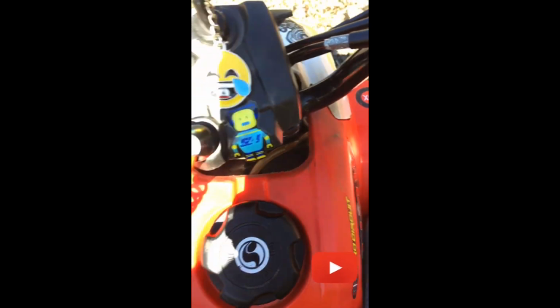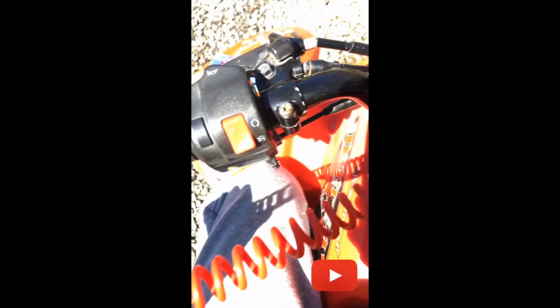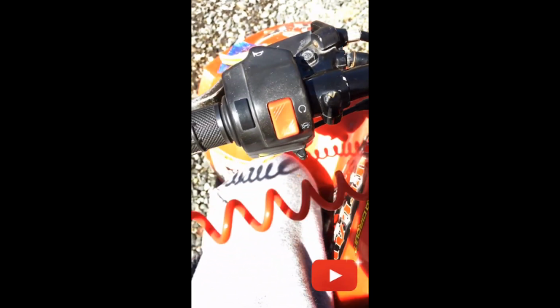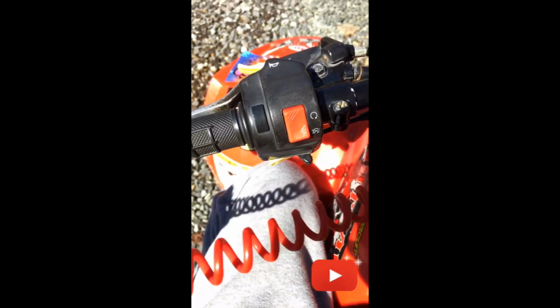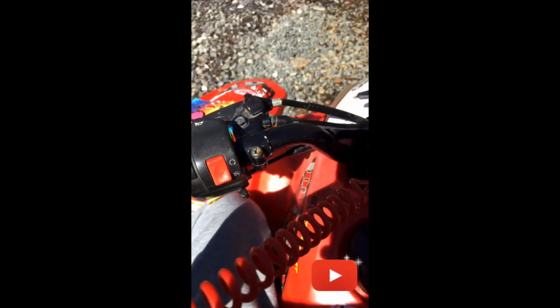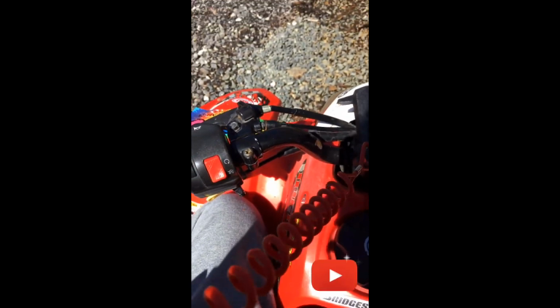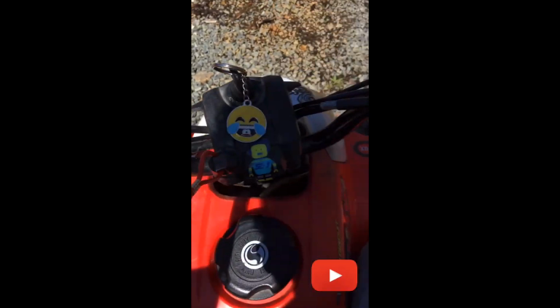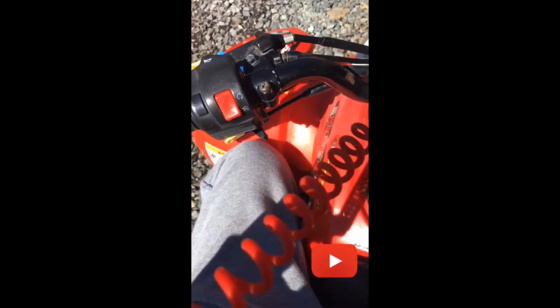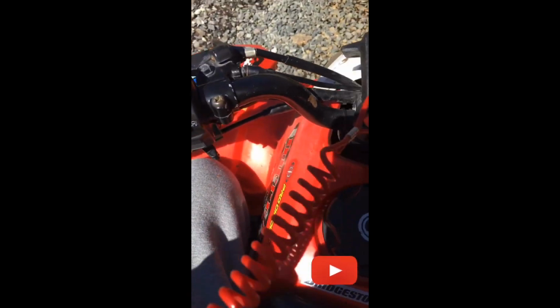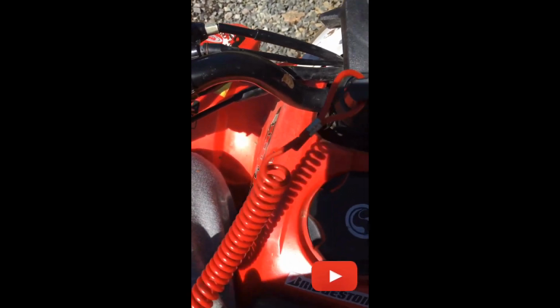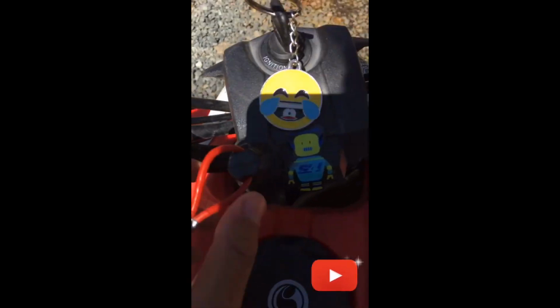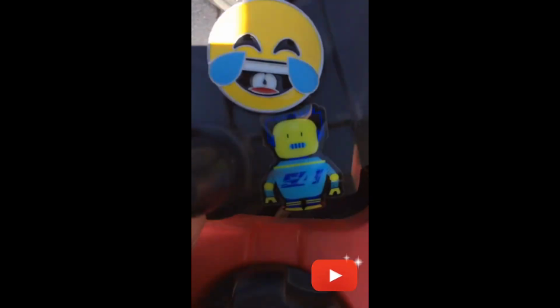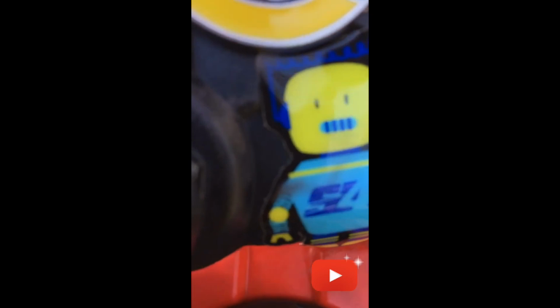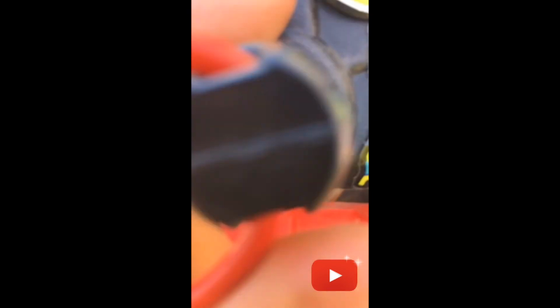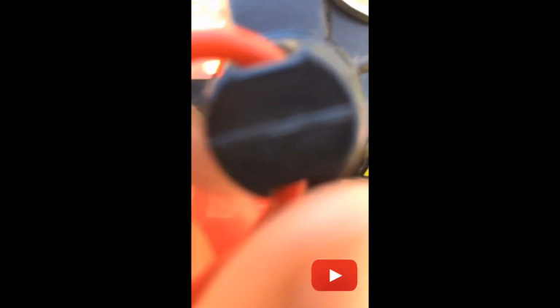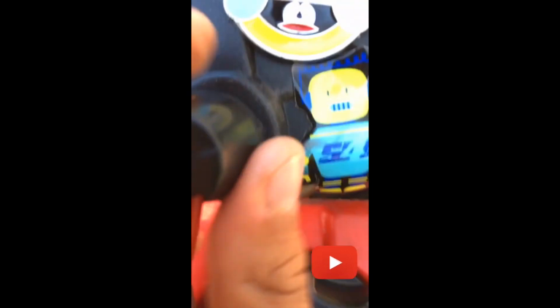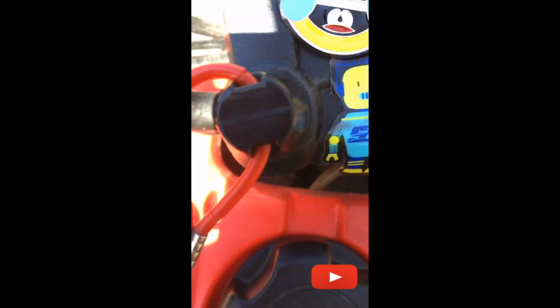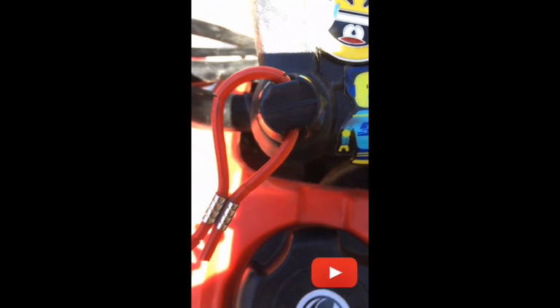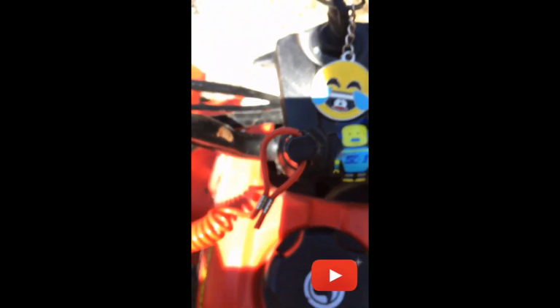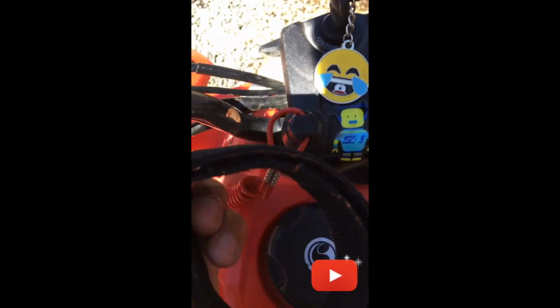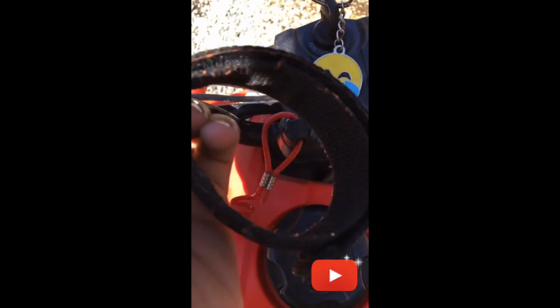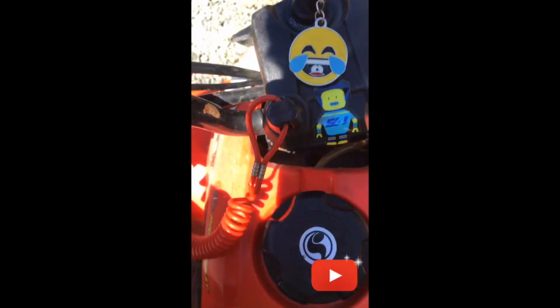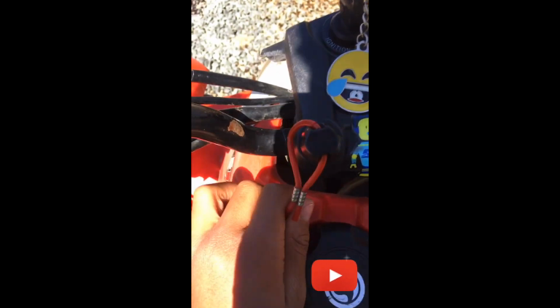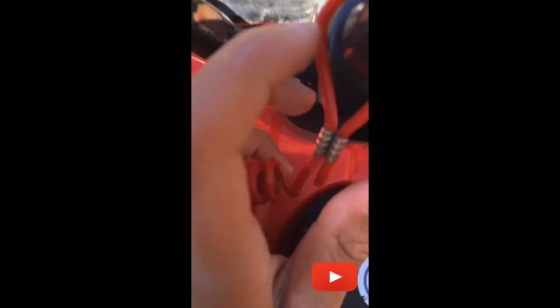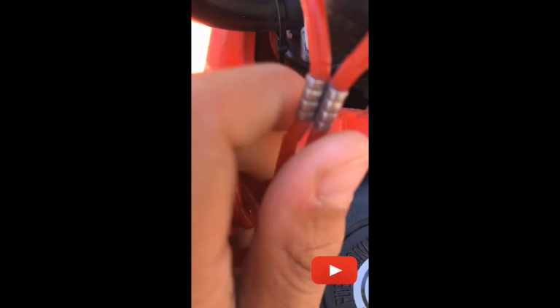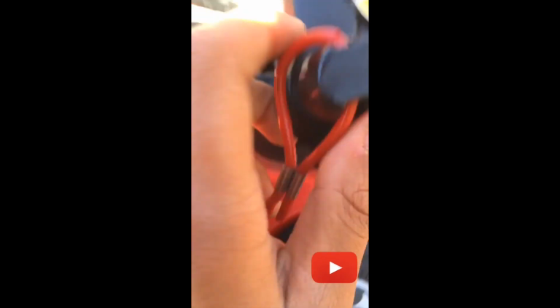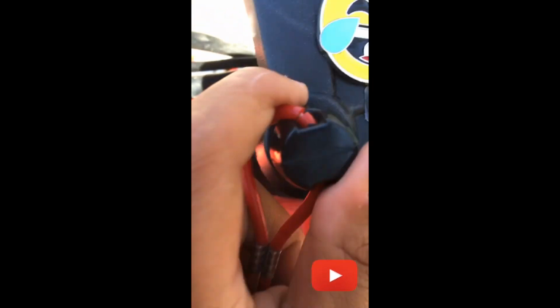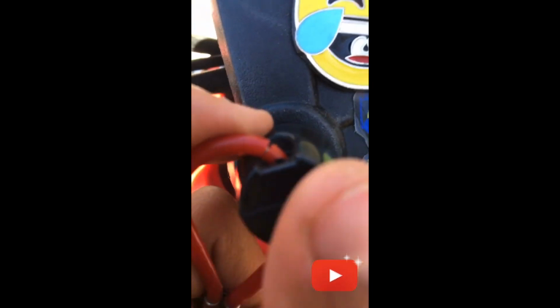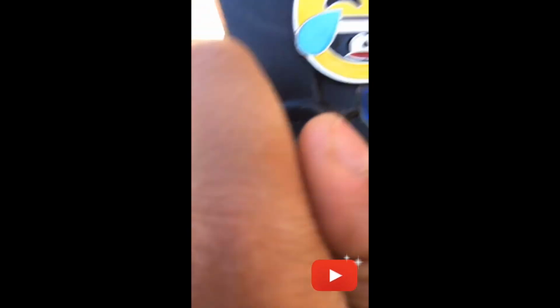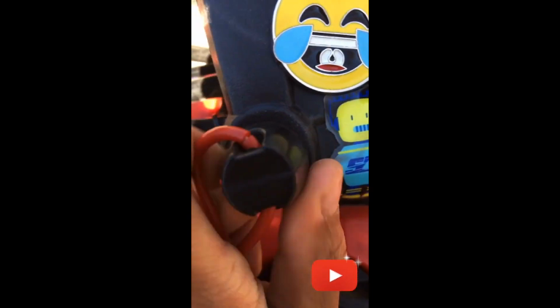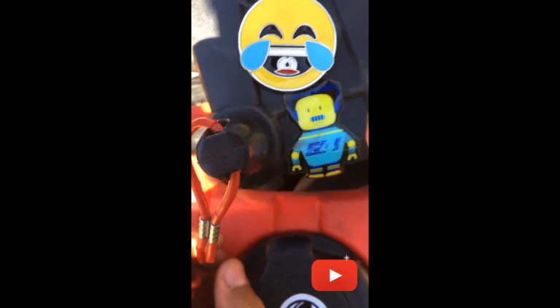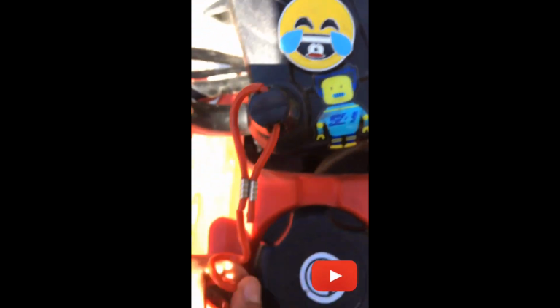Here's your safety tether. If you're not sure what a safety tether is, basically if you fall off you're going to wear this — you can see the Velcro band right here. If you fall off and this black thing comes off, it's going to kill the engine.